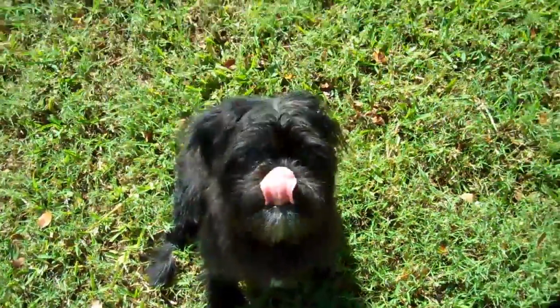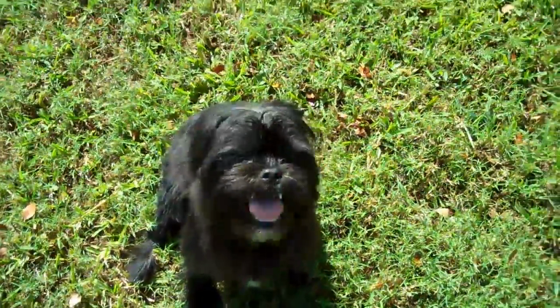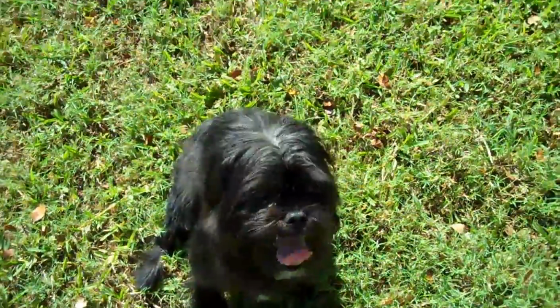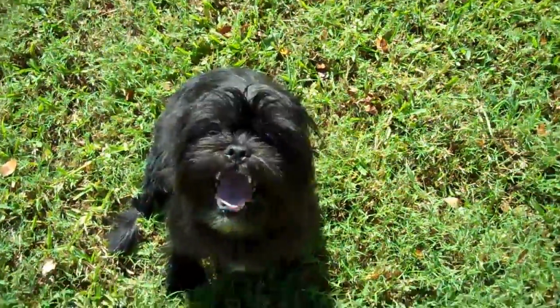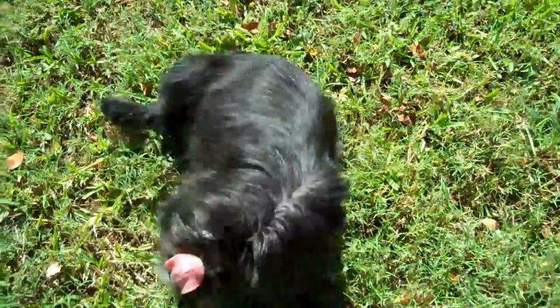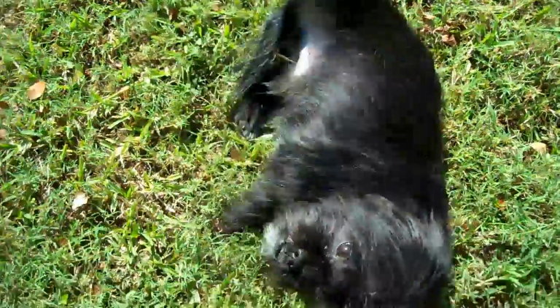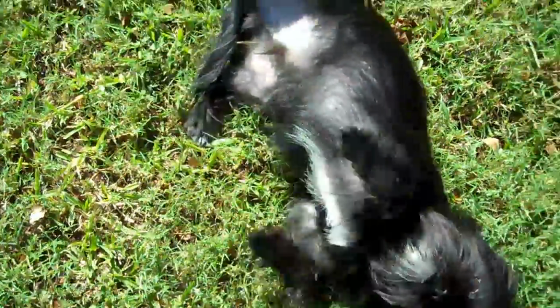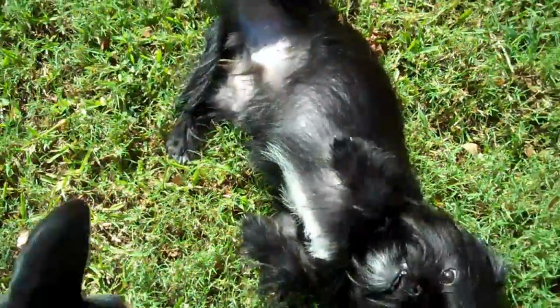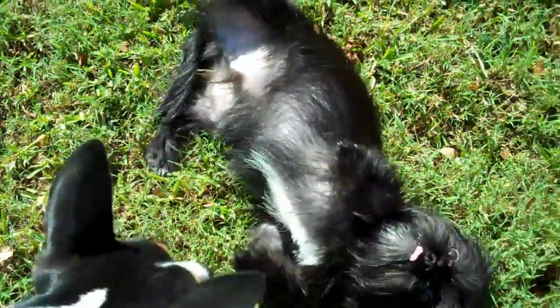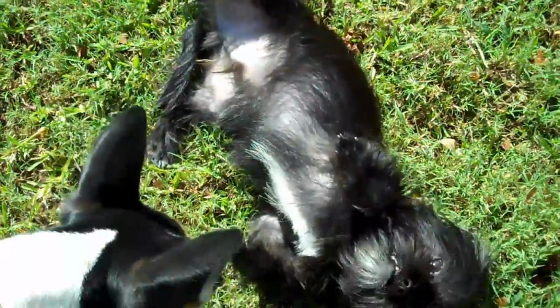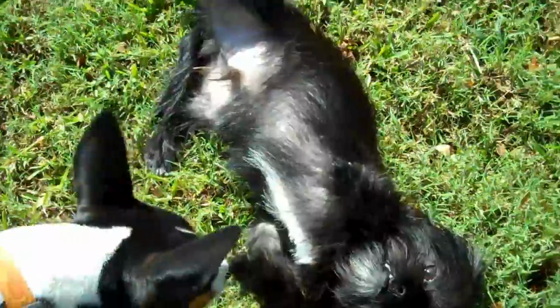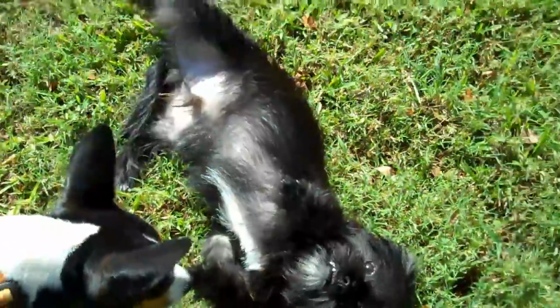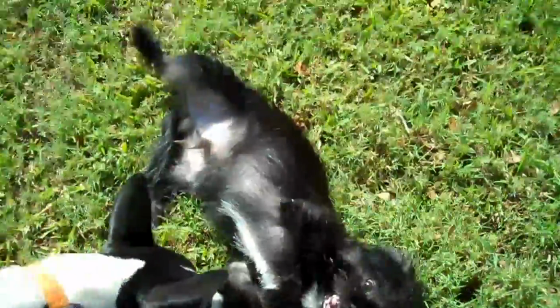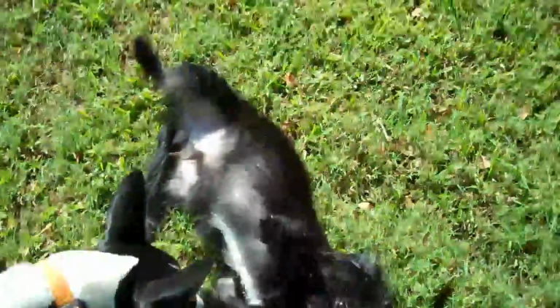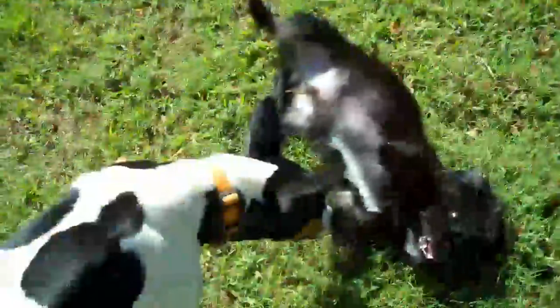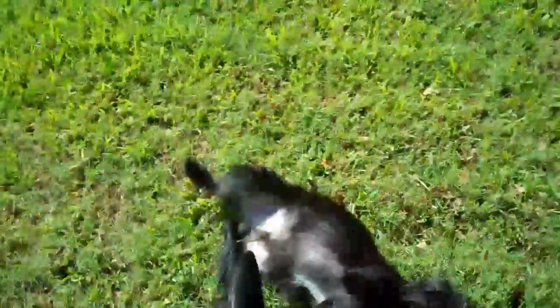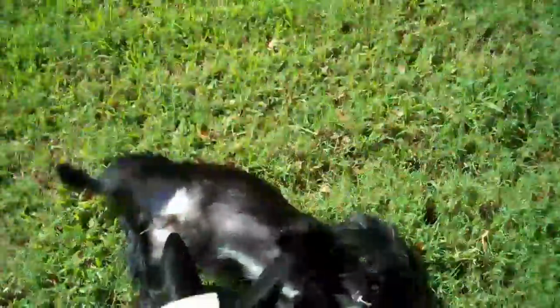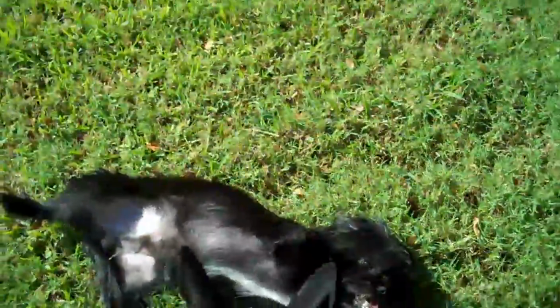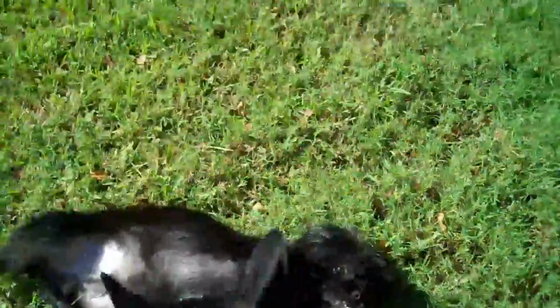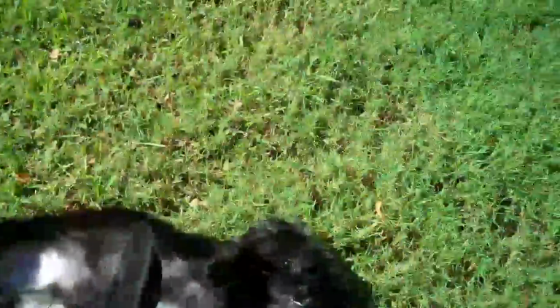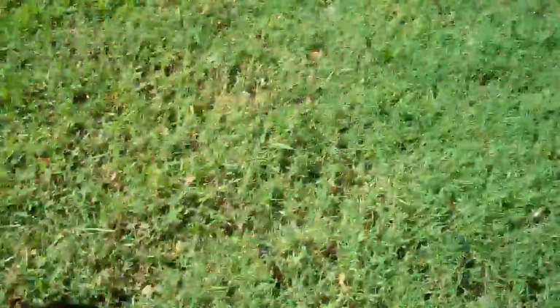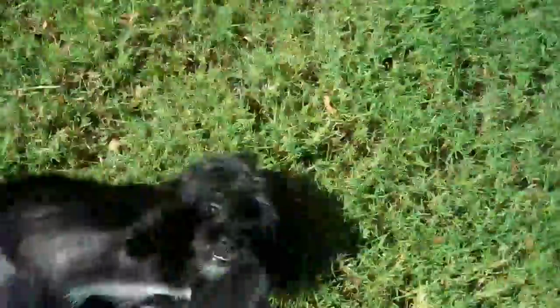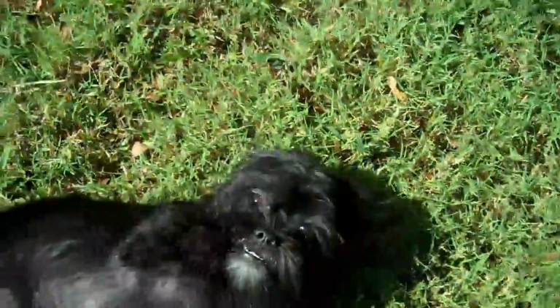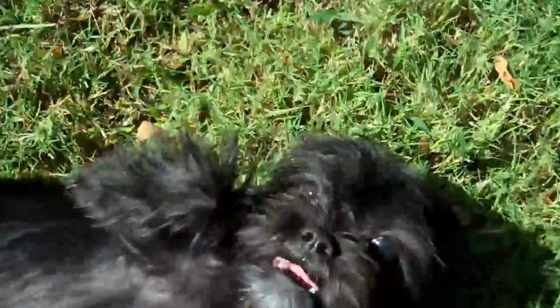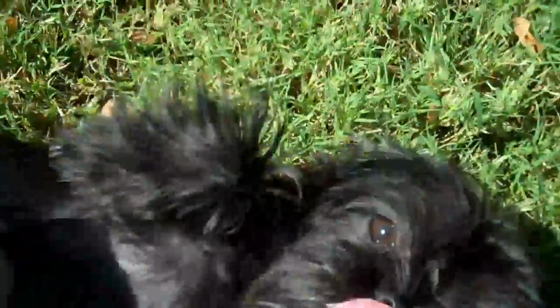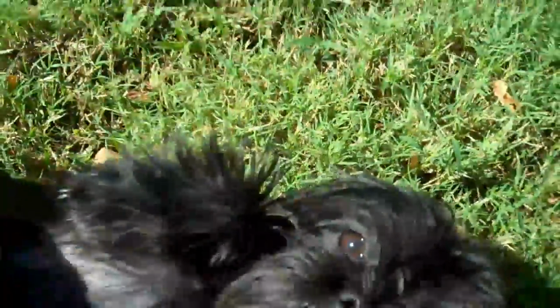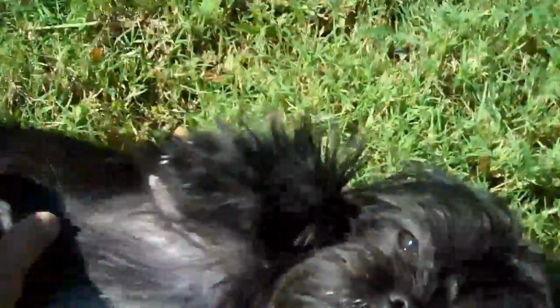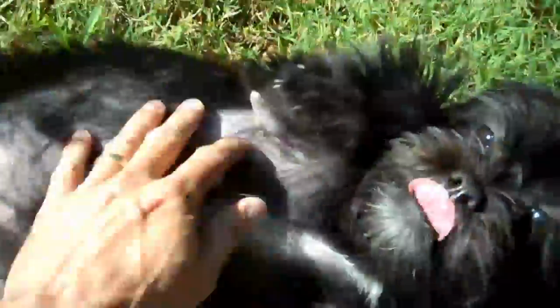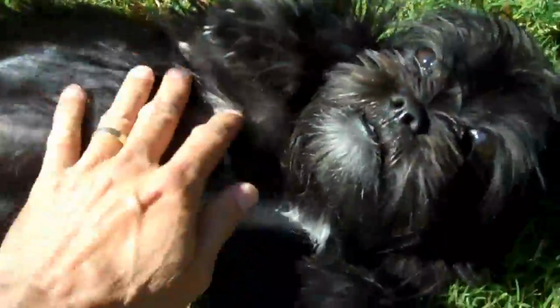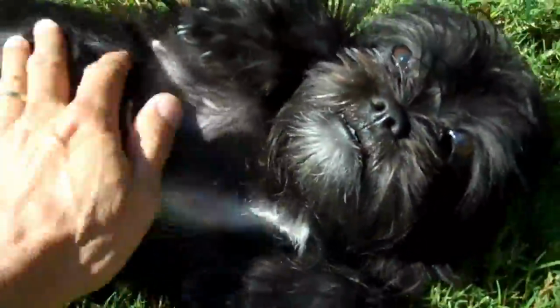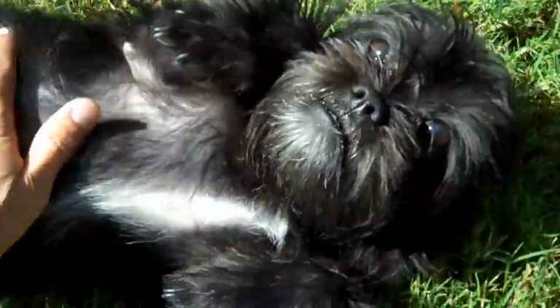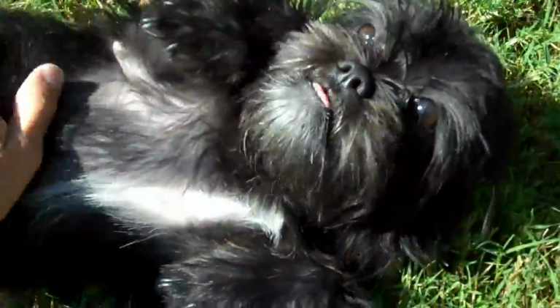He looks like he's going to be a lot of fun. He likes to roll over — at his house they've got little kids and they like to rub his tummy, so when he comes up to you he rolls over and shows you his tummy.